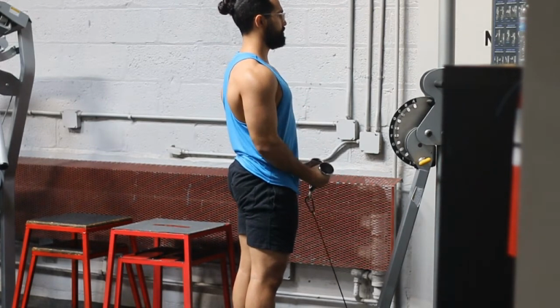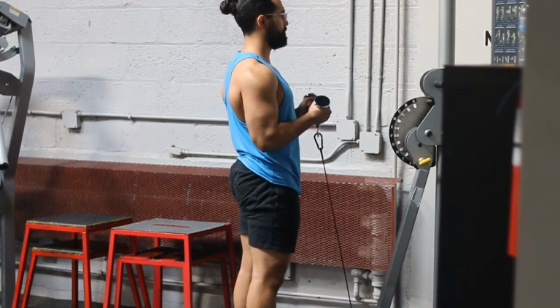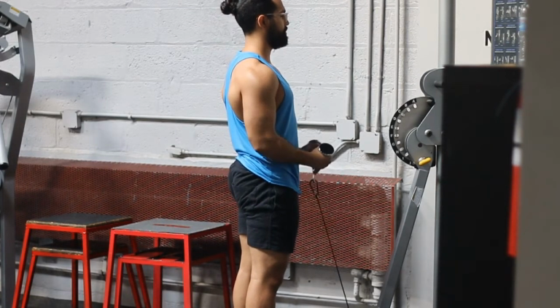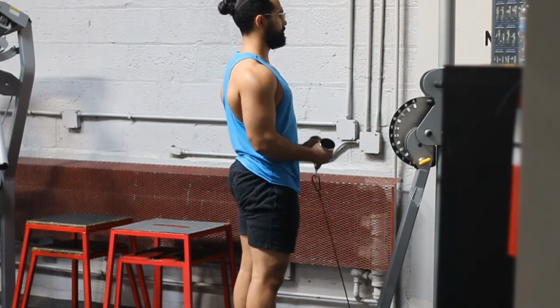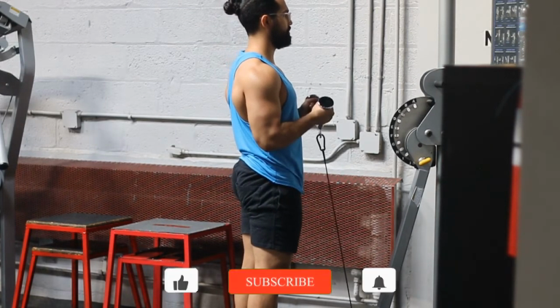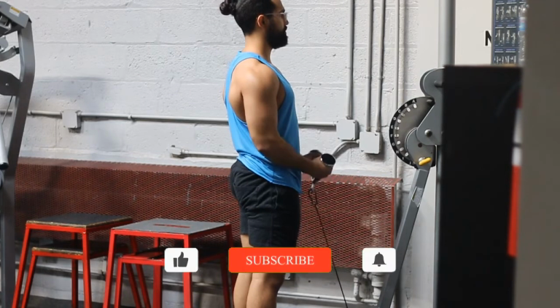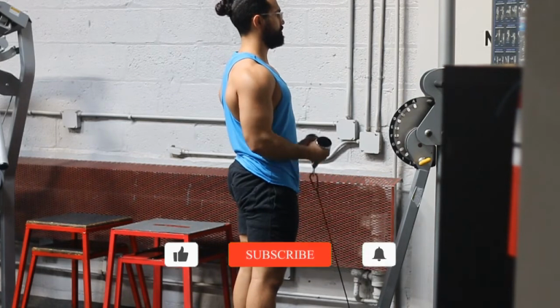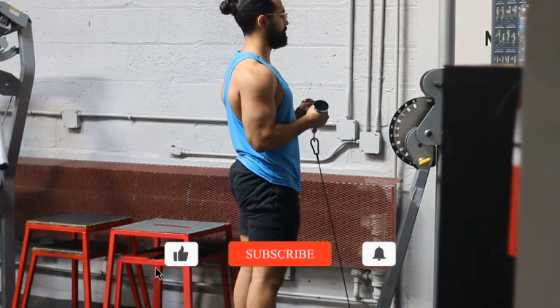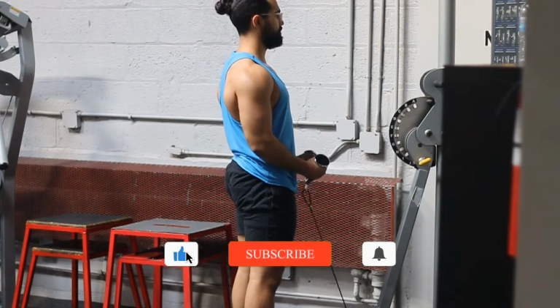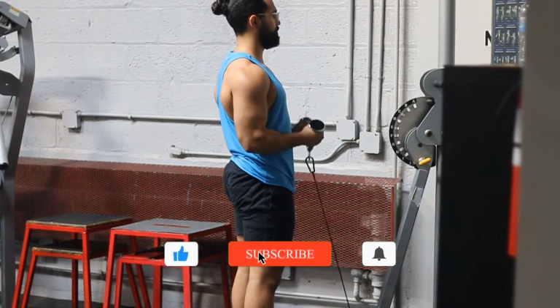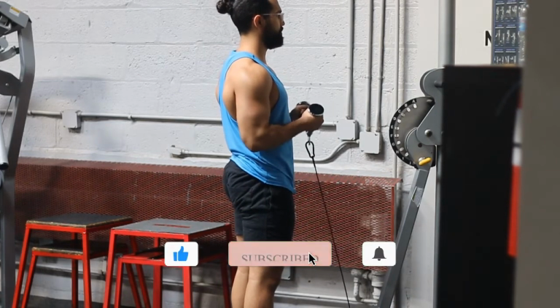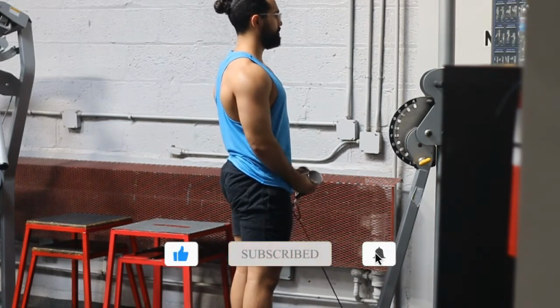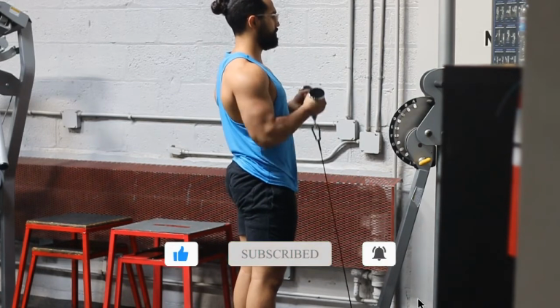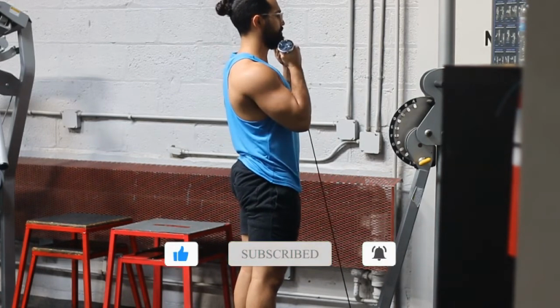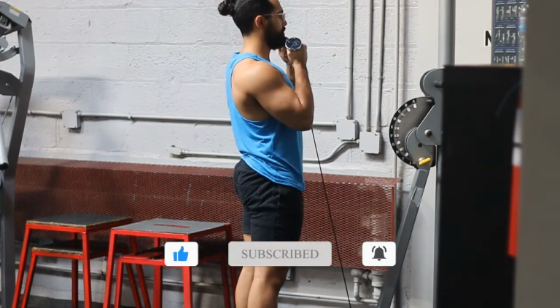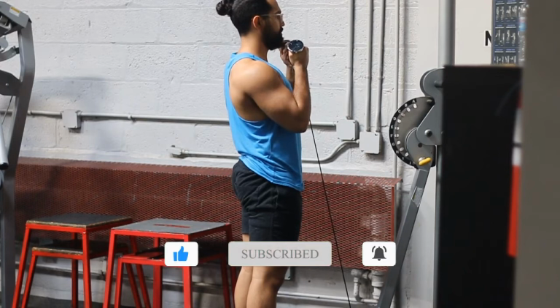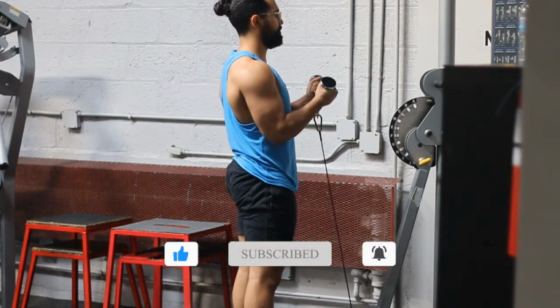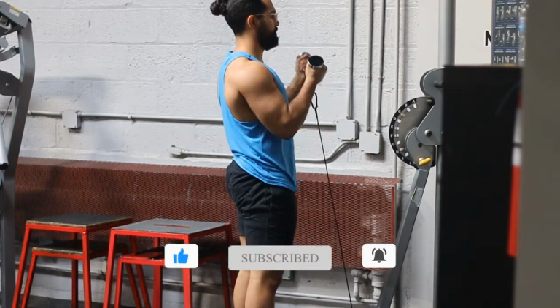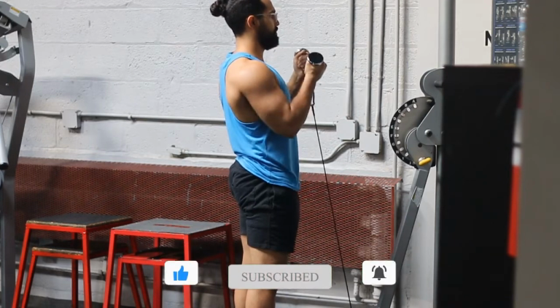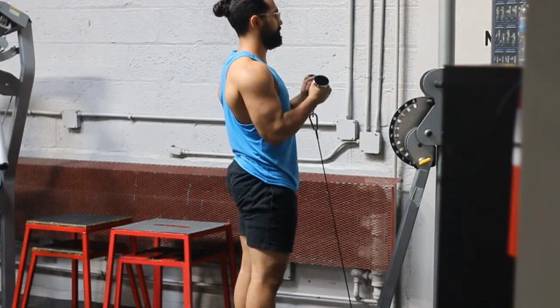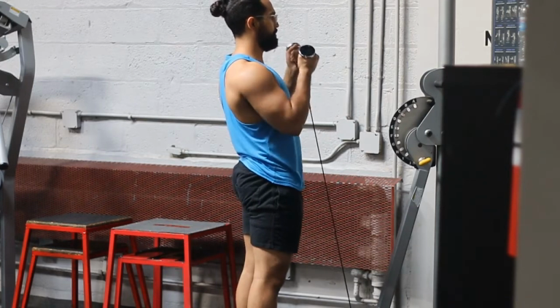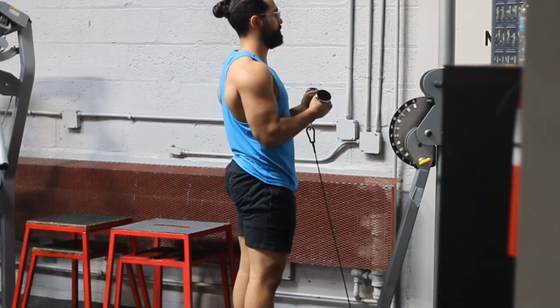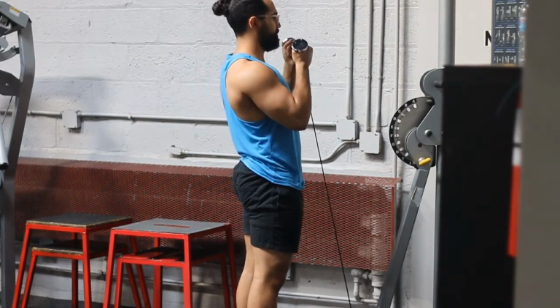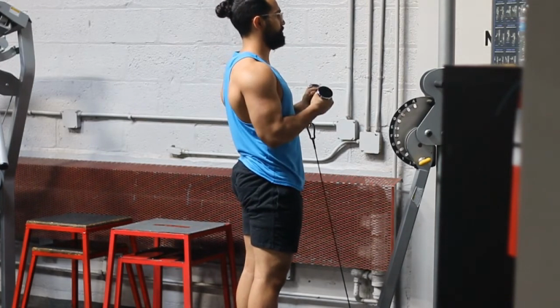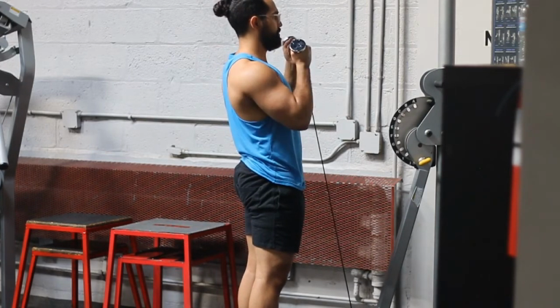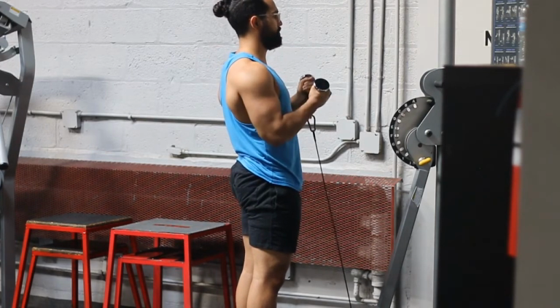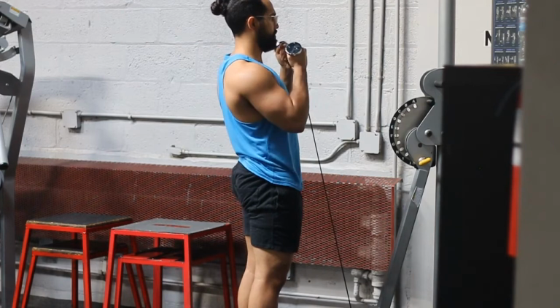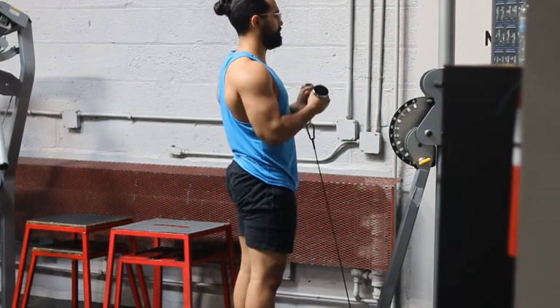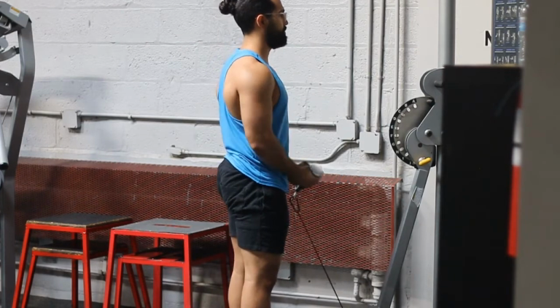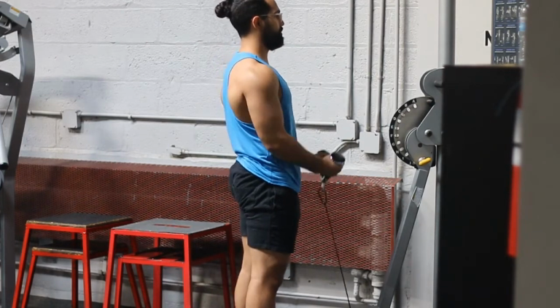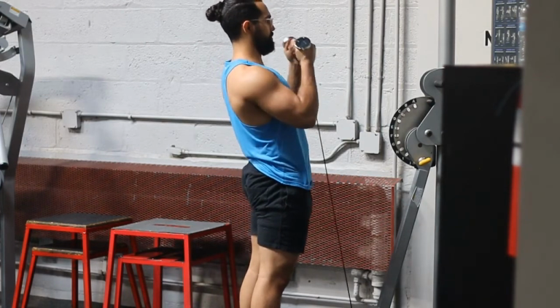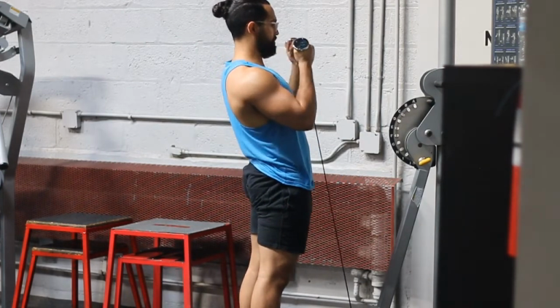Here are some common mistakes. Half reps — you don't want to do half reps at the bottom or at the top of the range. I would avoid the '21s' thing, where you do 7 at the bottom, 7 in the middle, and 7 at the top. Just avoid that at all costs.